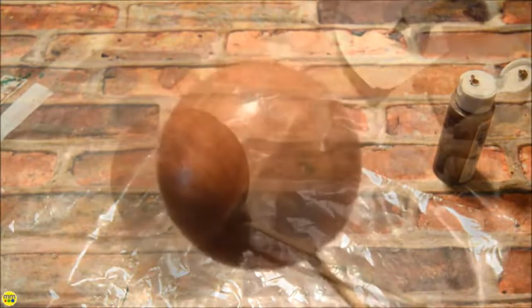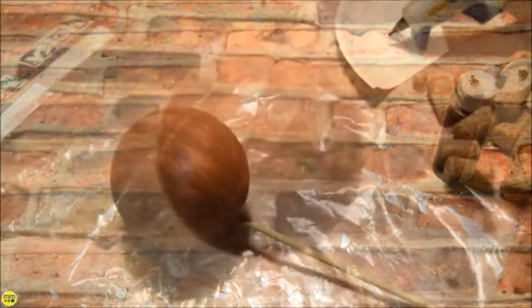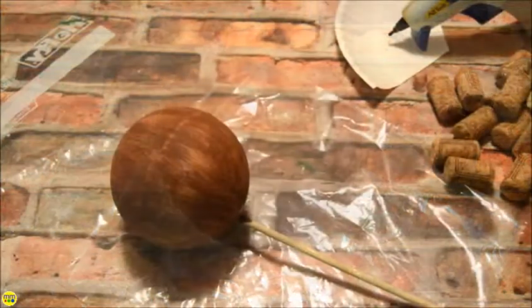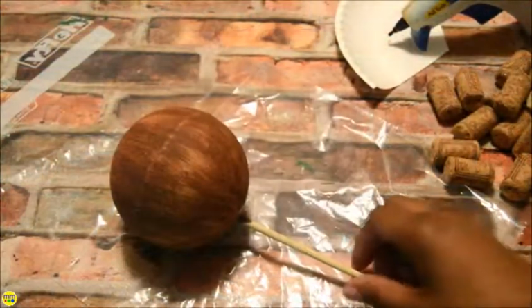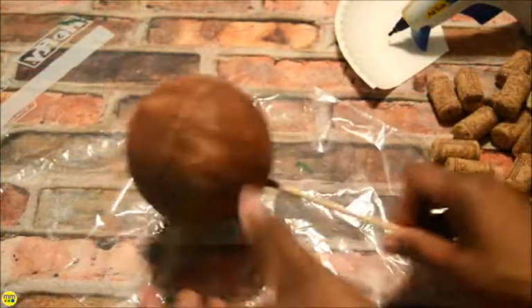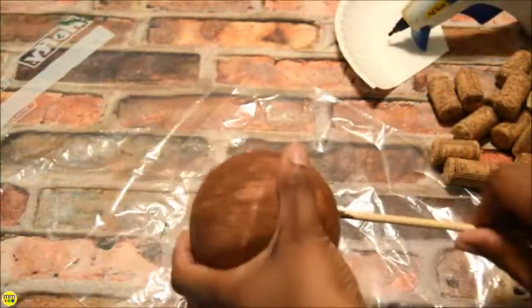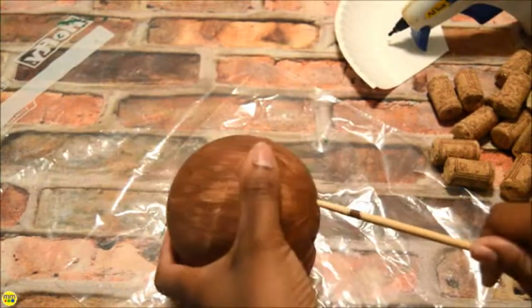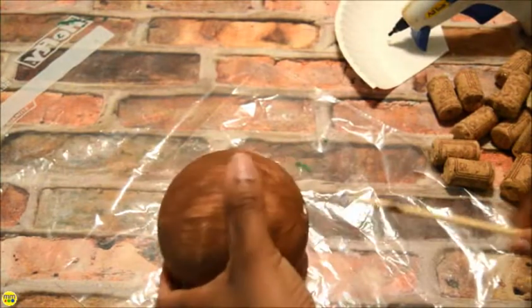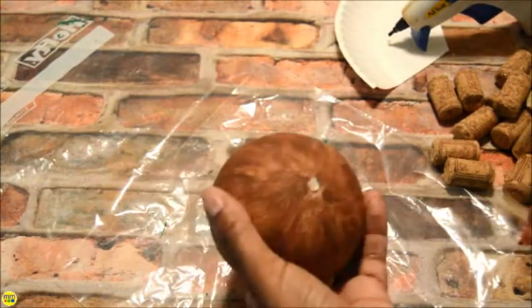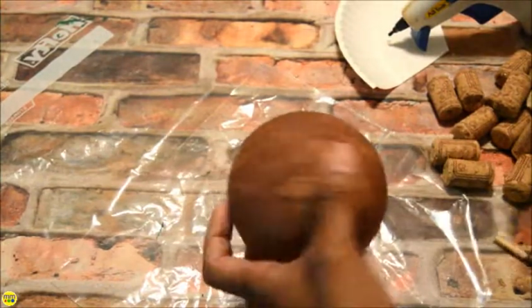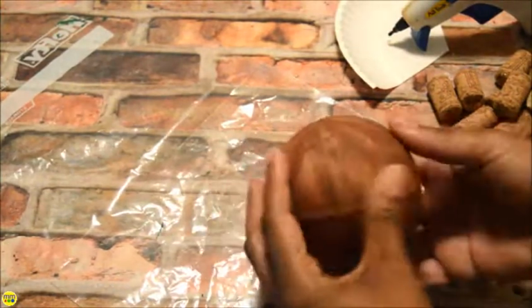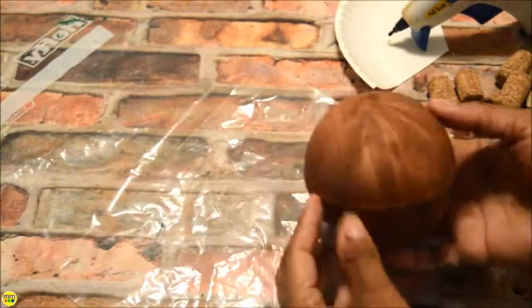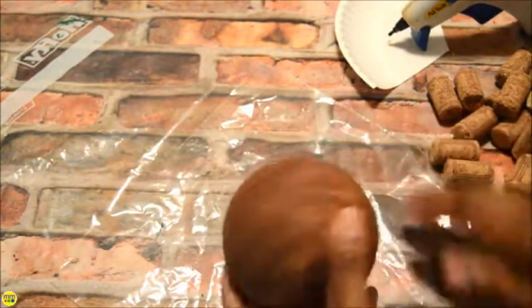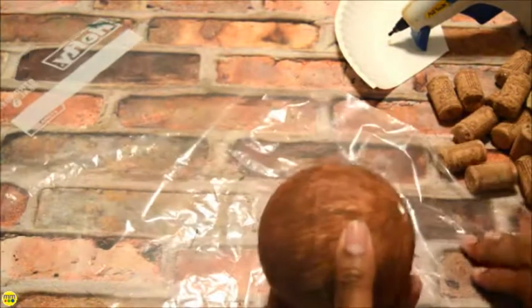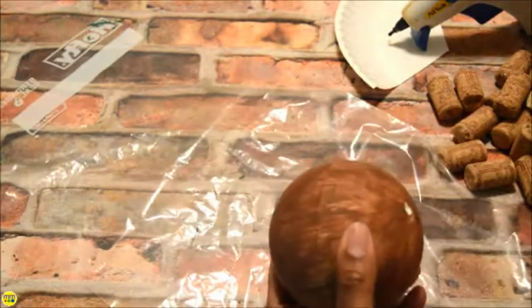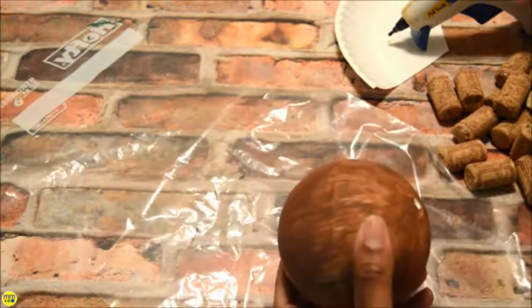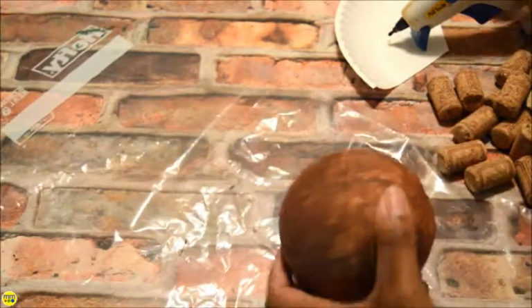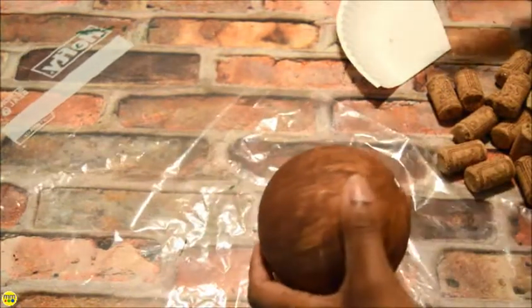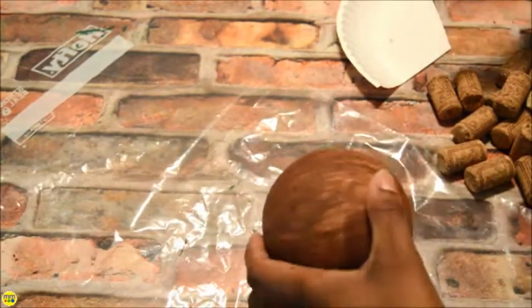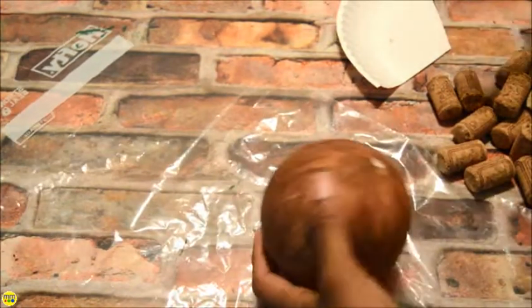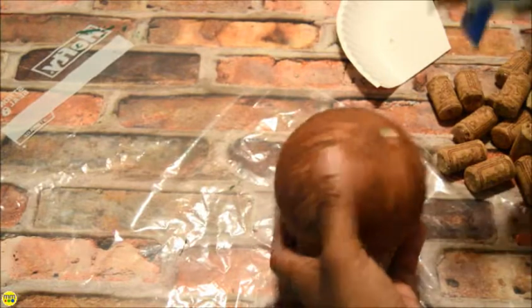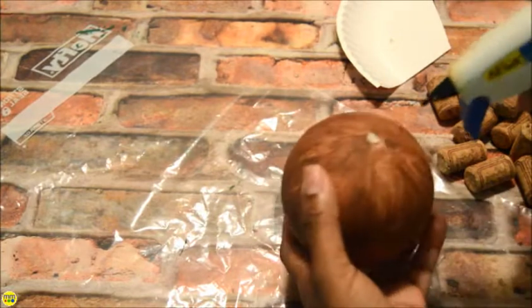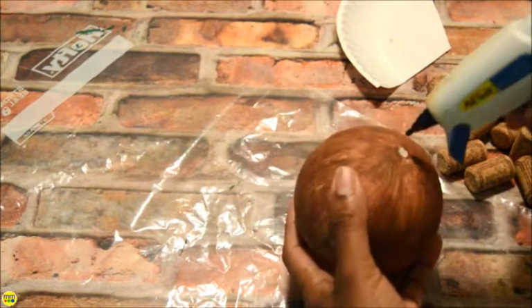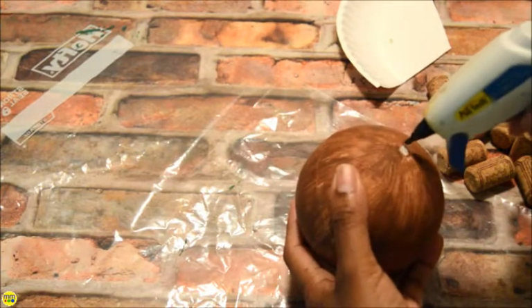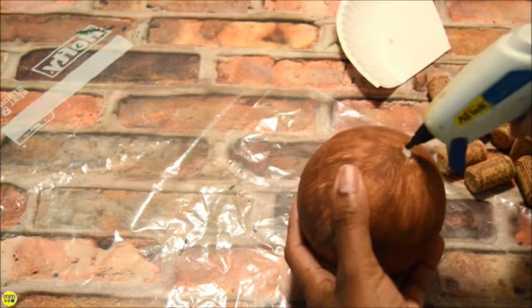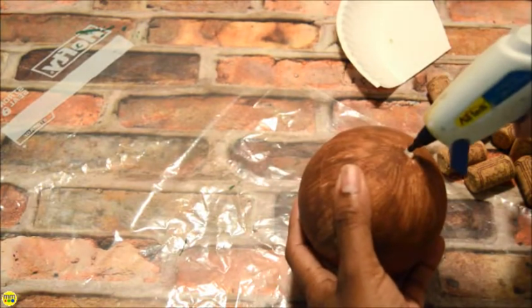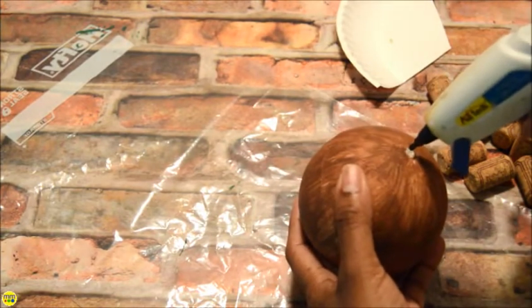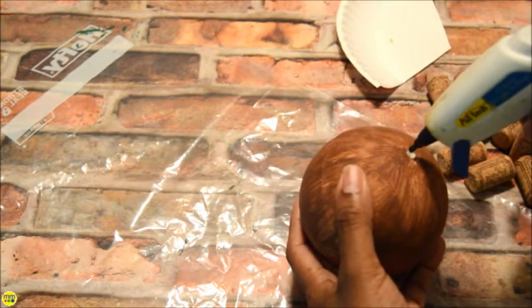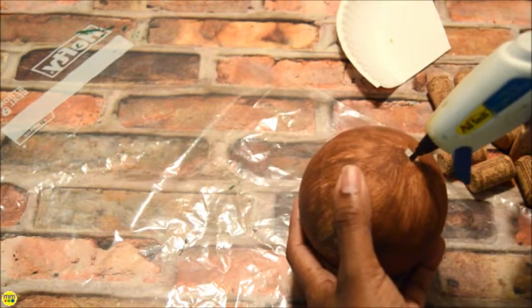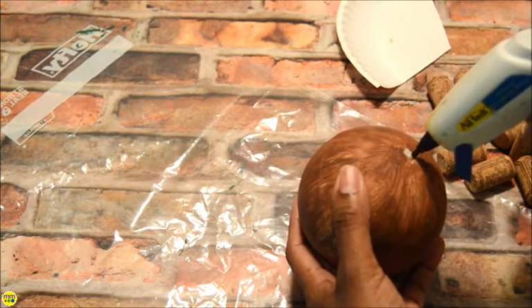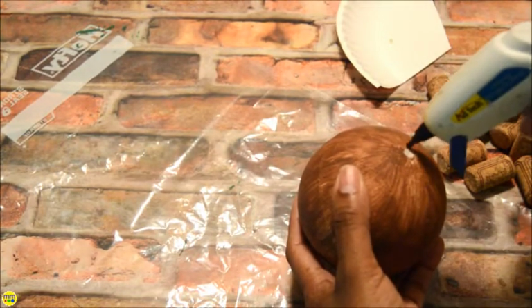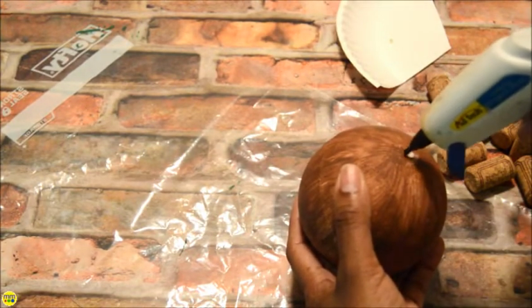If your bag of wine corks is mixed, make sure to separate light corks together. Using those corks and your hot glue gun, start gluing the corks around the entire ball.